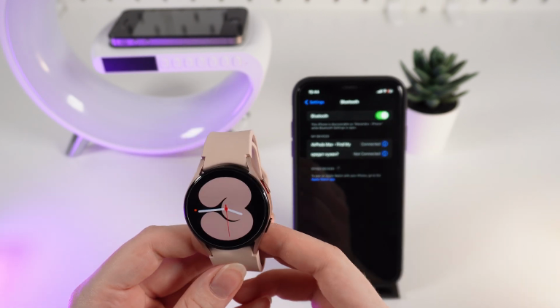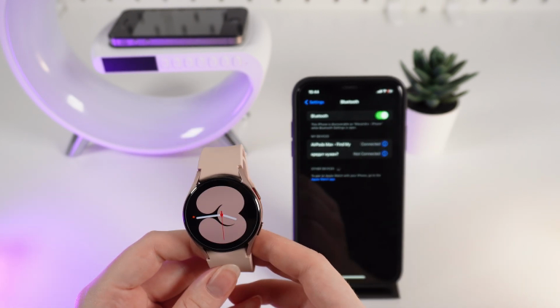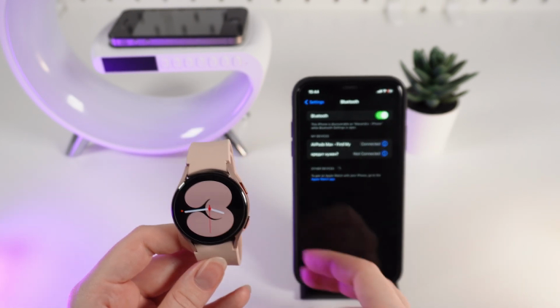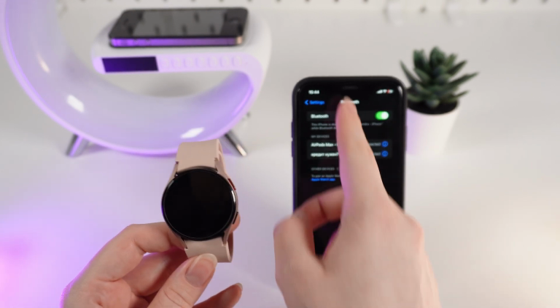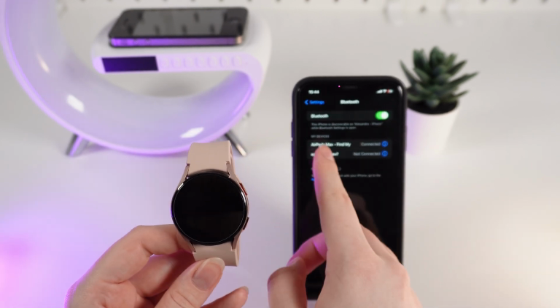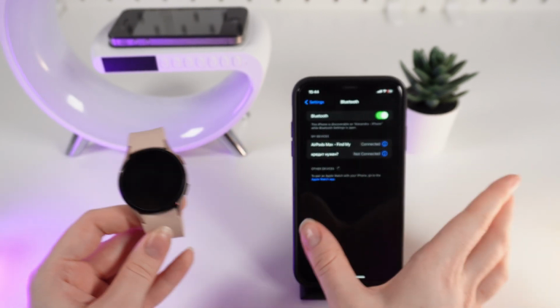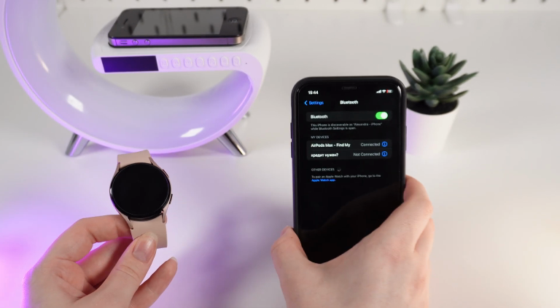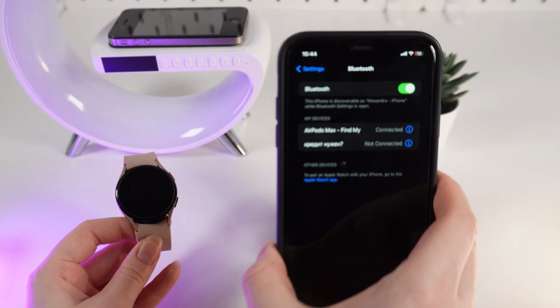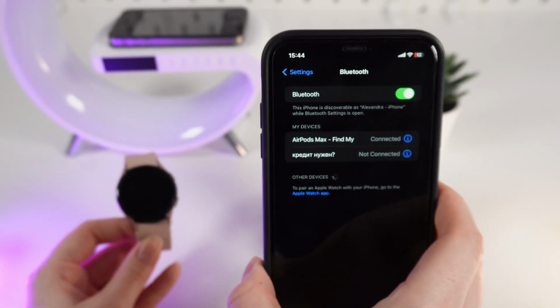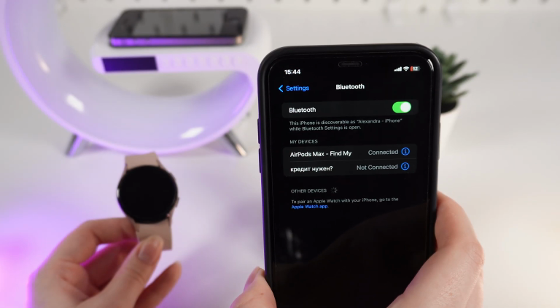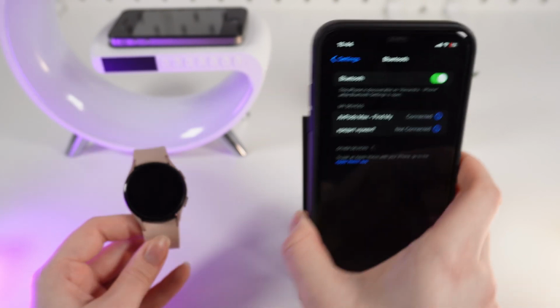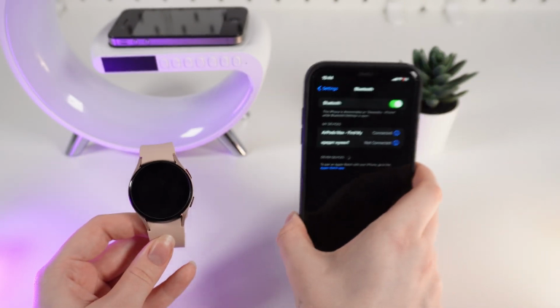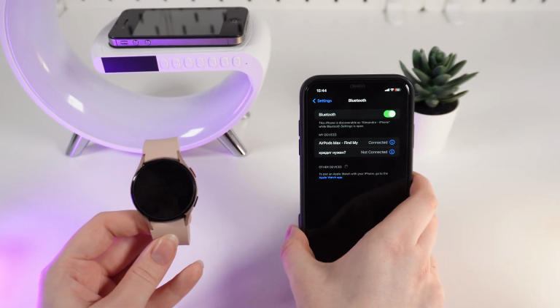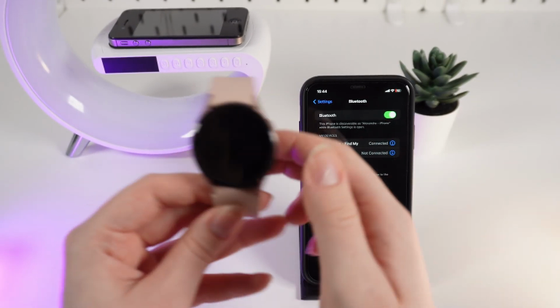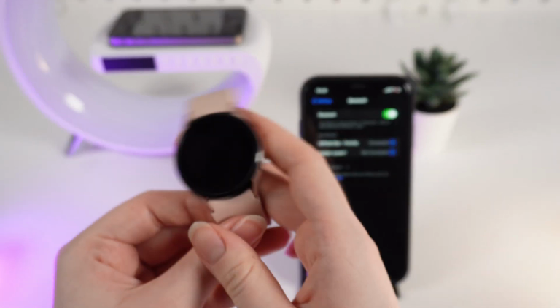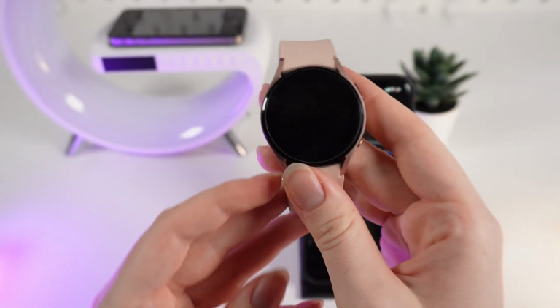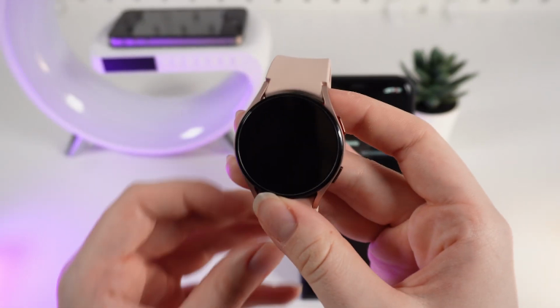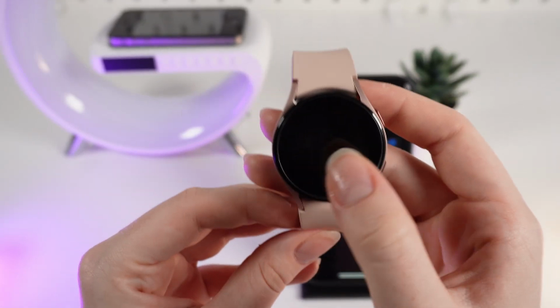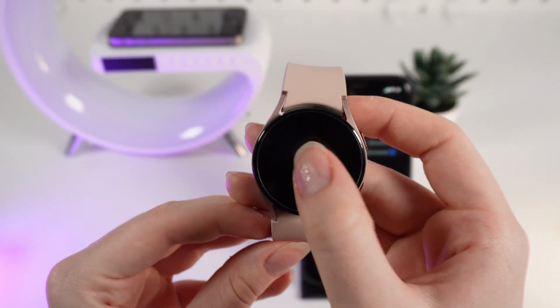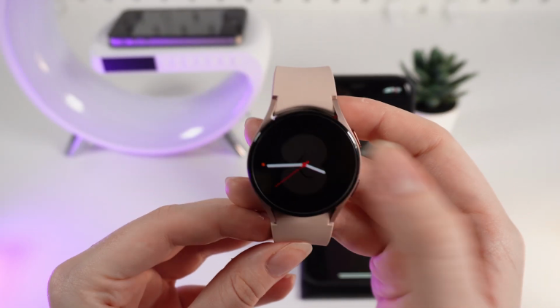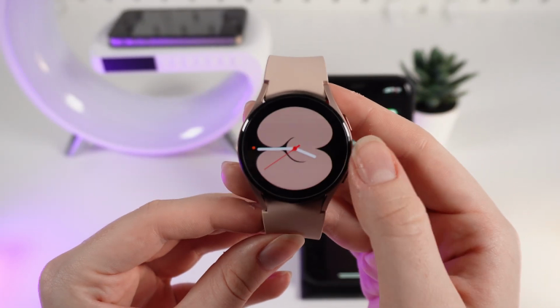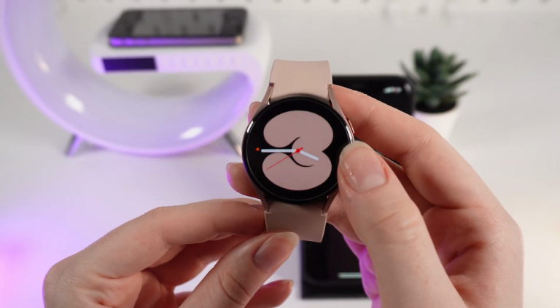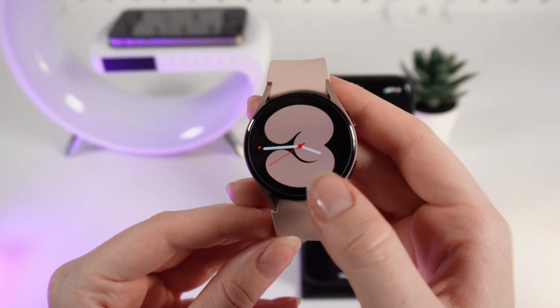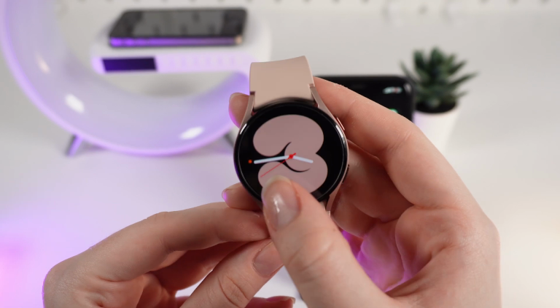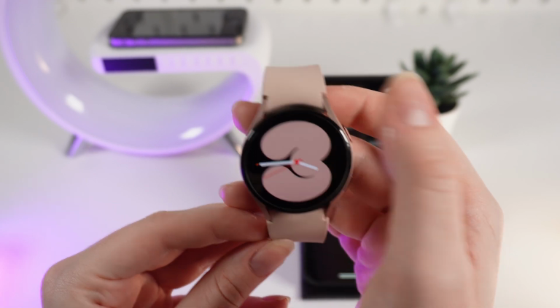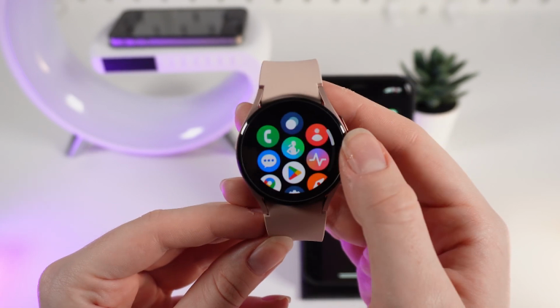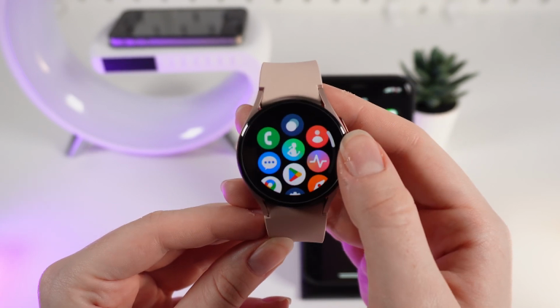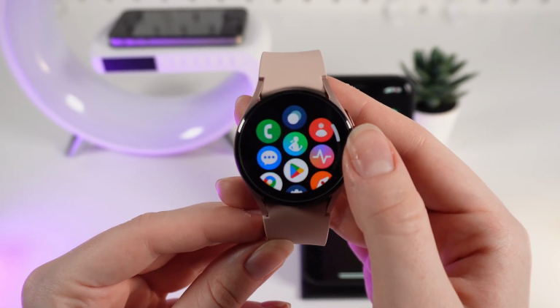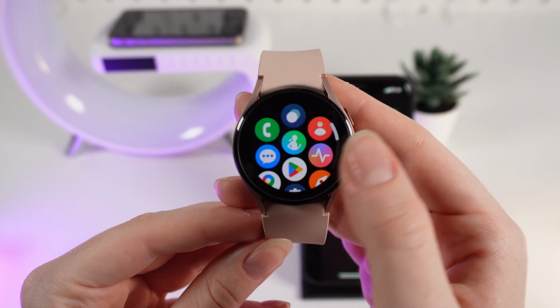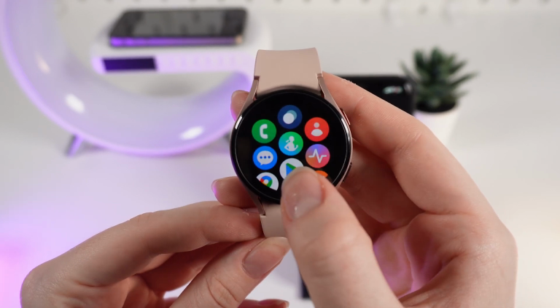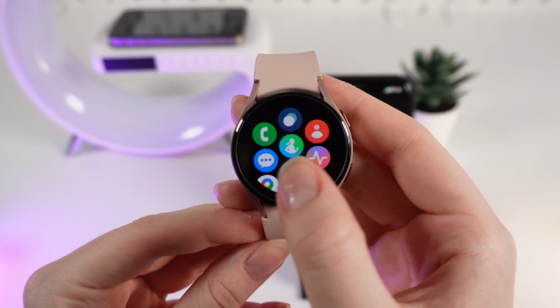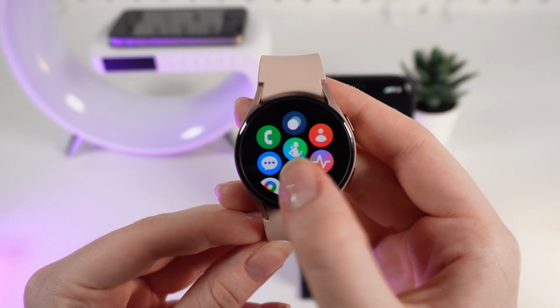As a first step, turn on the Bluetooth on your phone. After this, we need to open Google Play on our watch. First, we need to wake it up by double clicking and swiping up. After this, click on the Google Play icon.